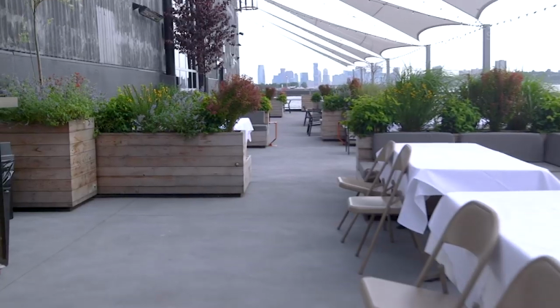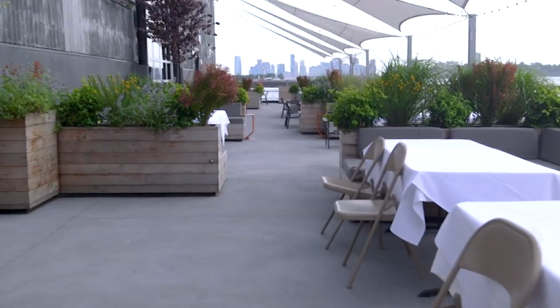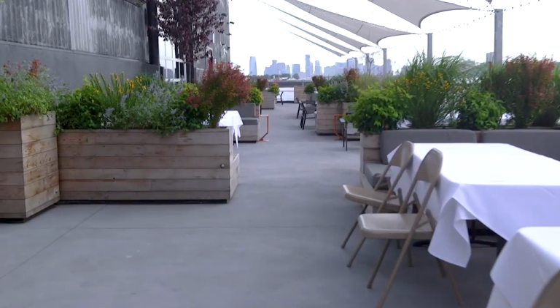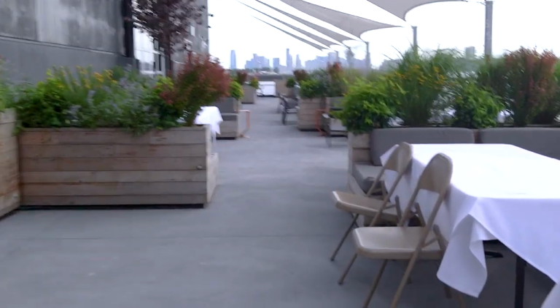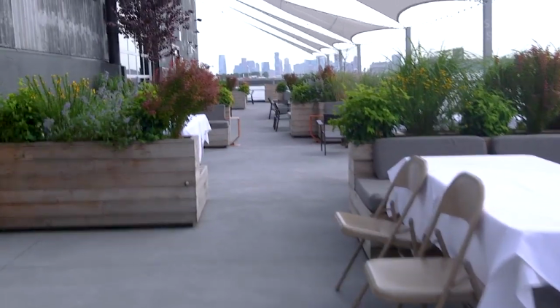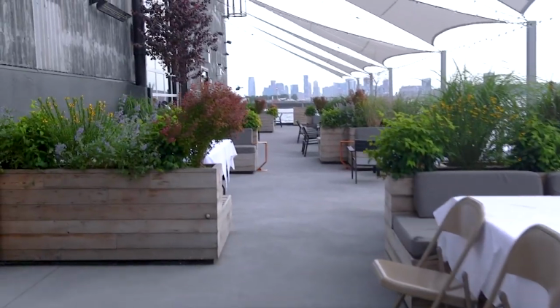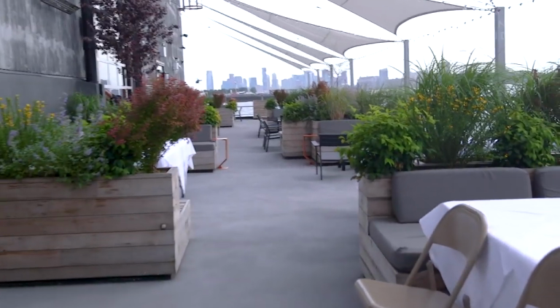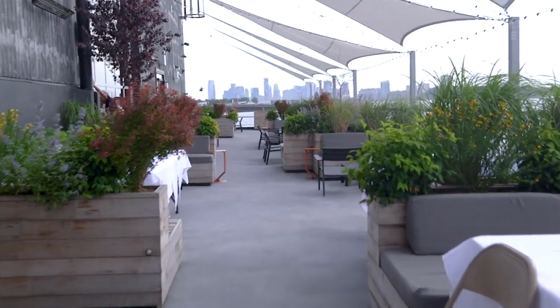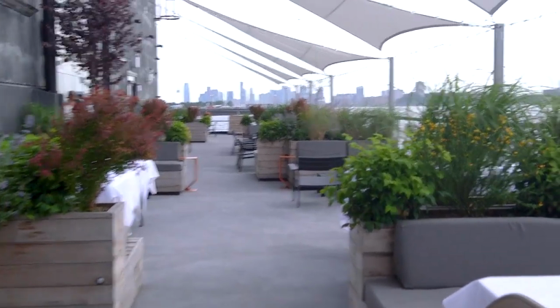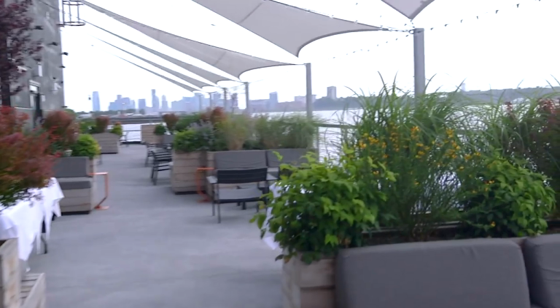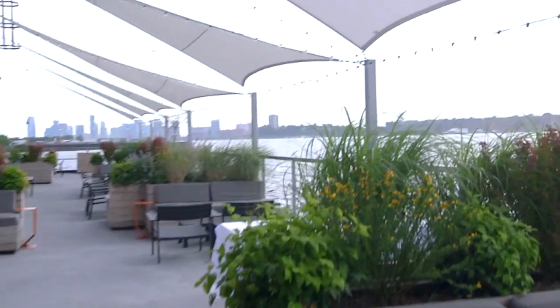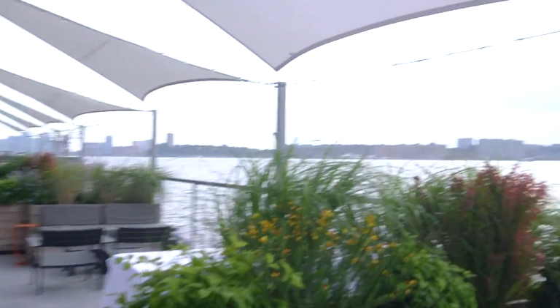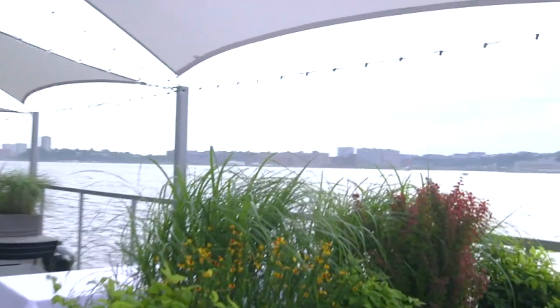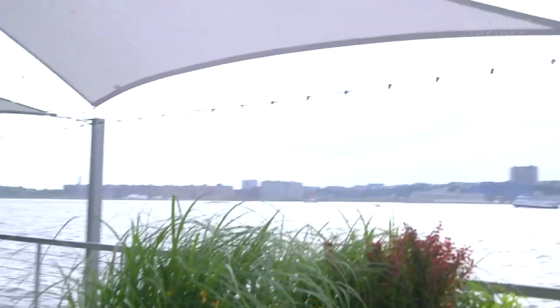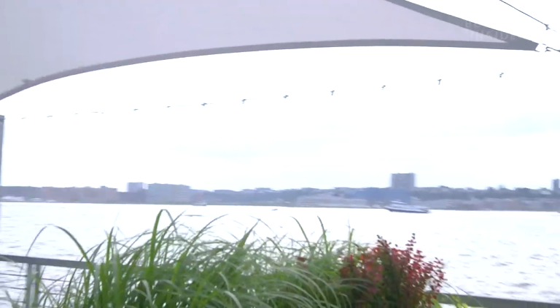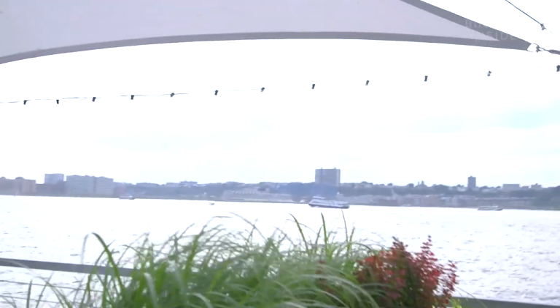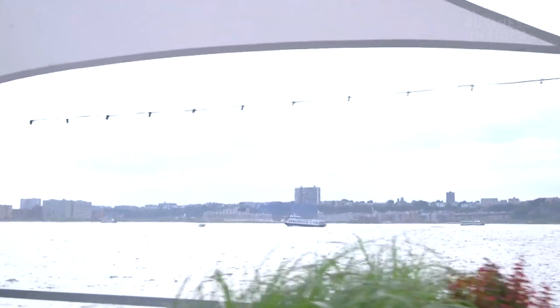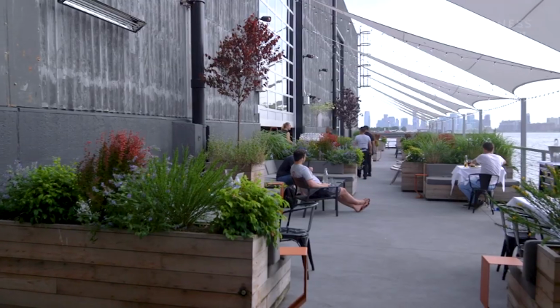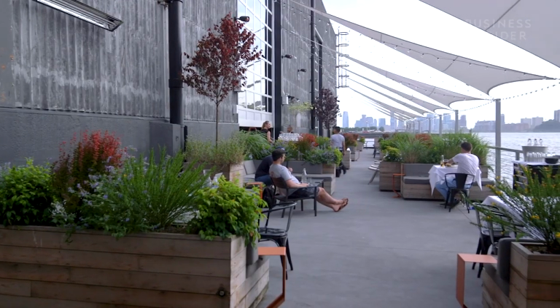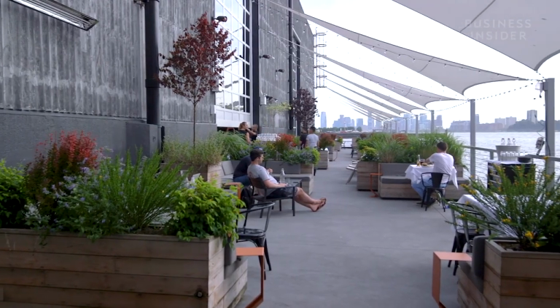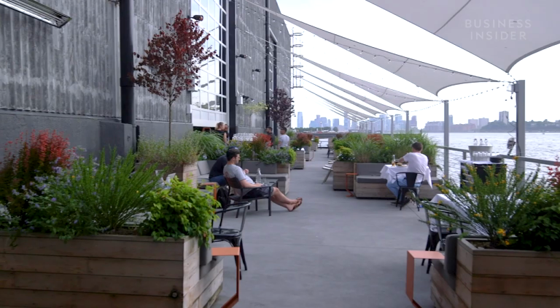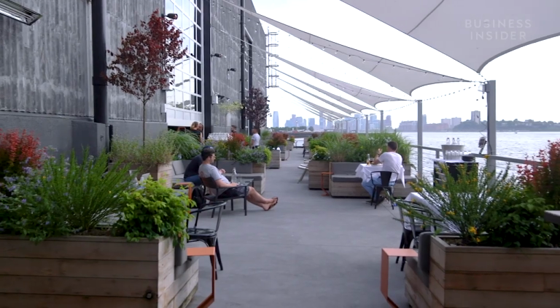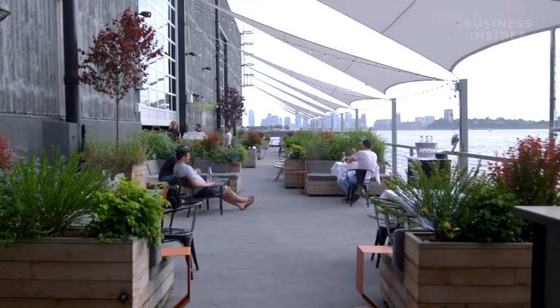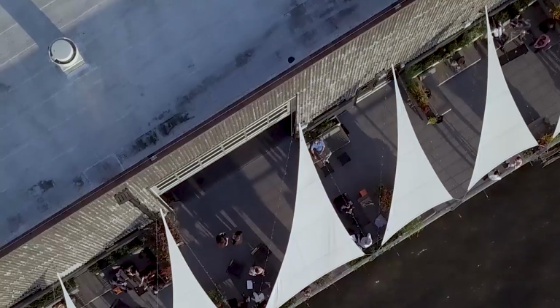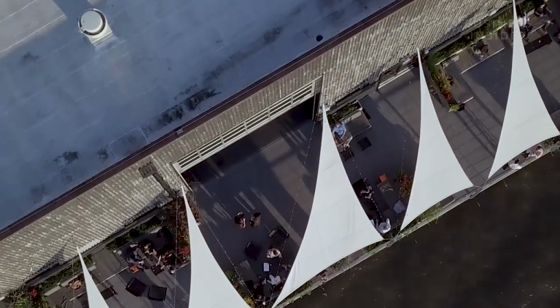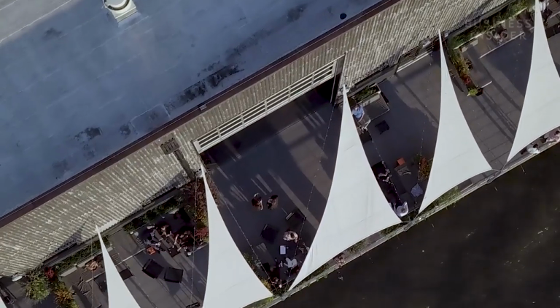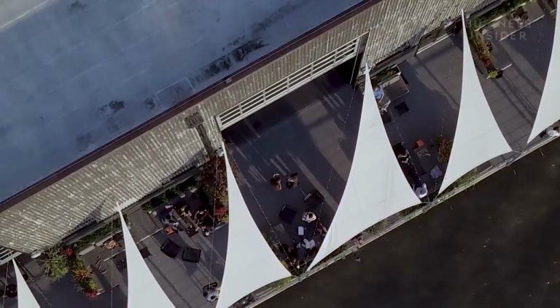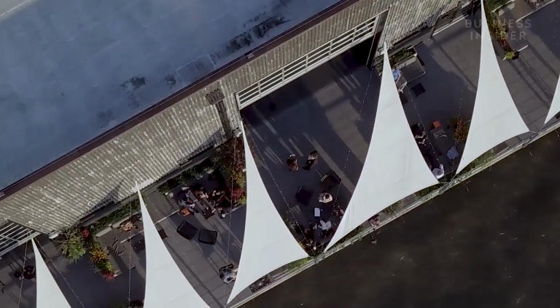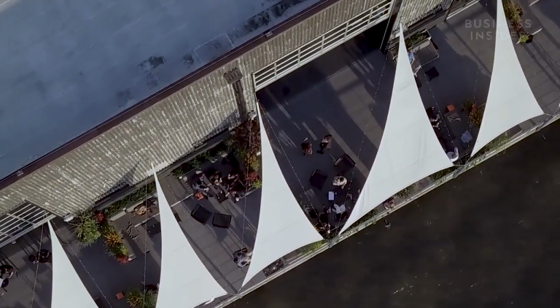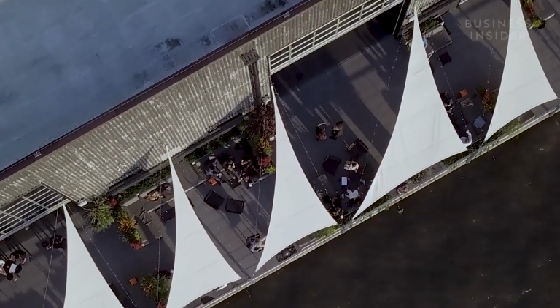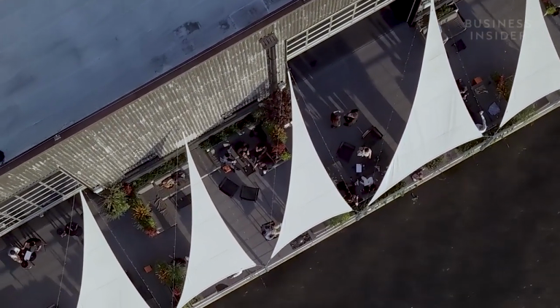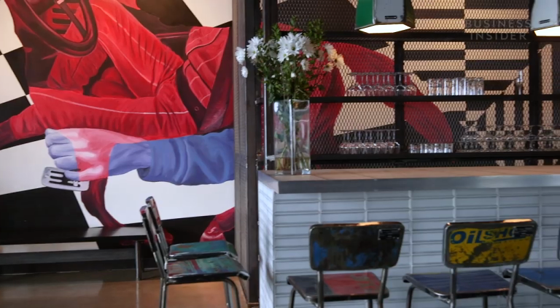Another feature of the new club that we're really proud of is our huge outdoor terrace. We have about 4,000 square feet right on the Hudson River. We do great parties out here, we do barbecues out here. It's a really nice place to drink a glass of rosé when the sun is setting as well.